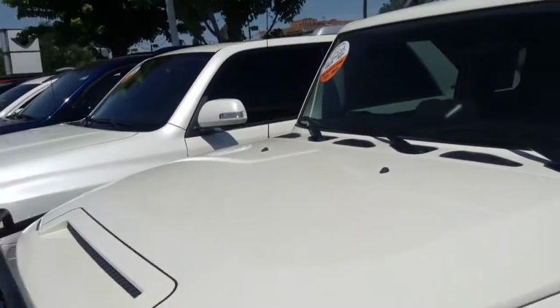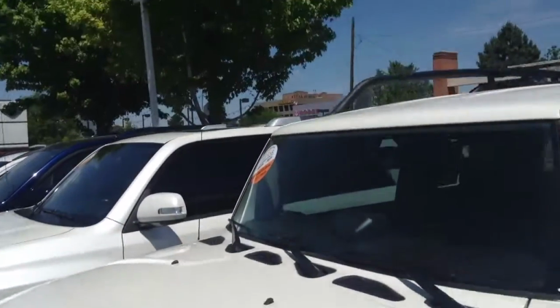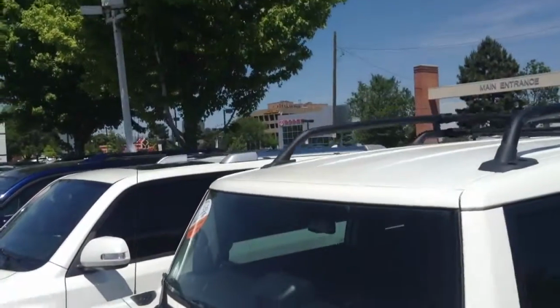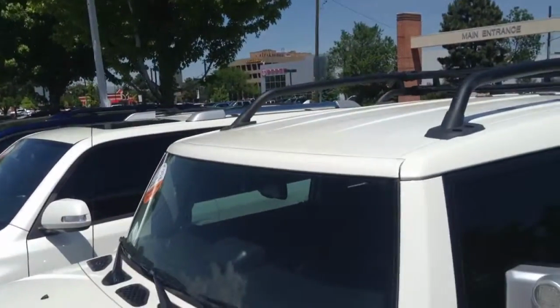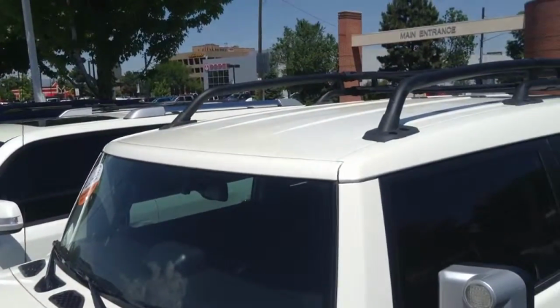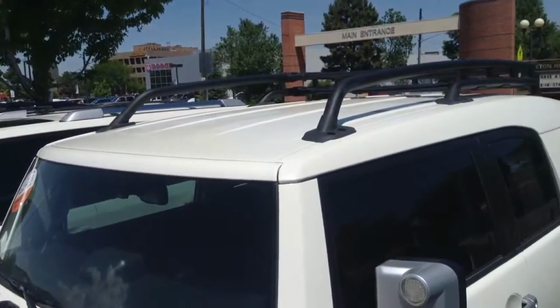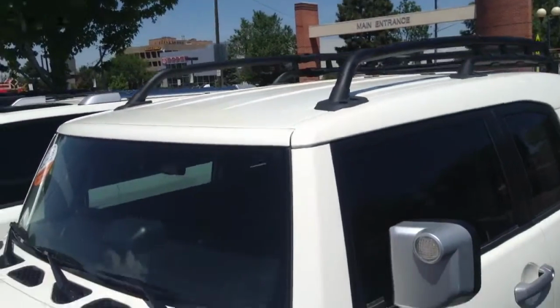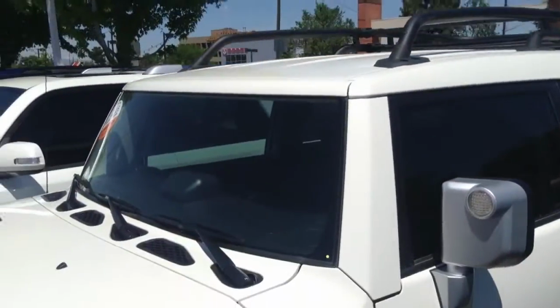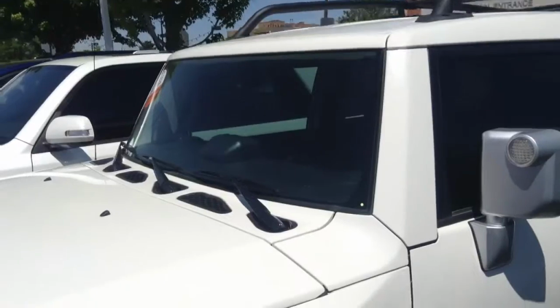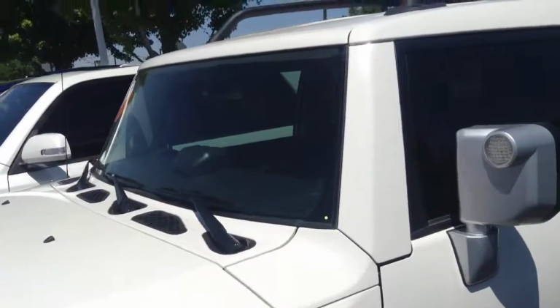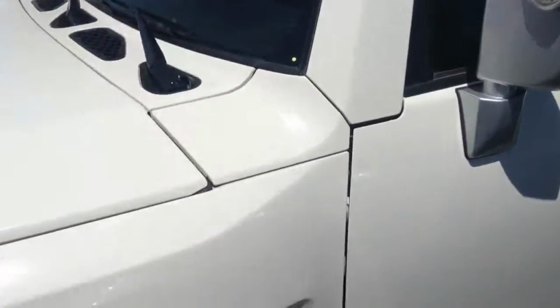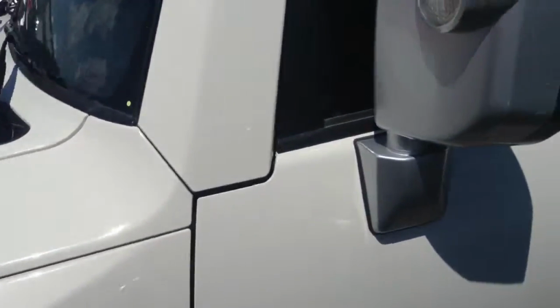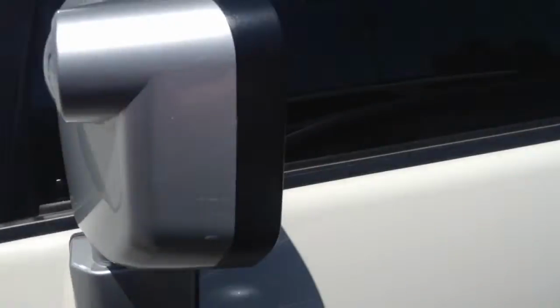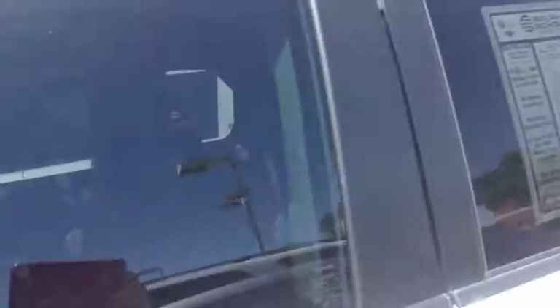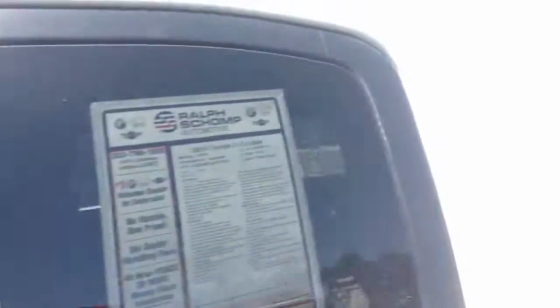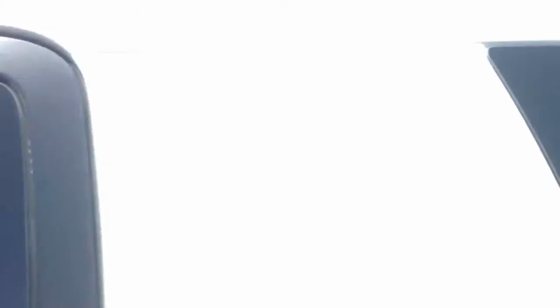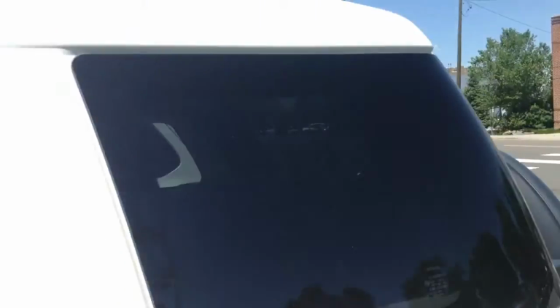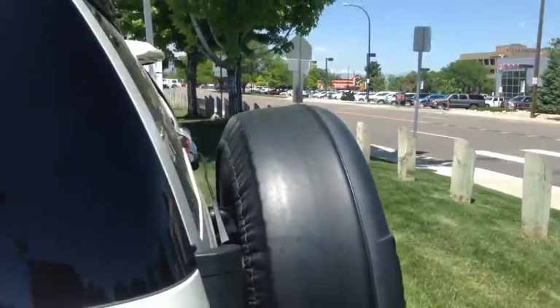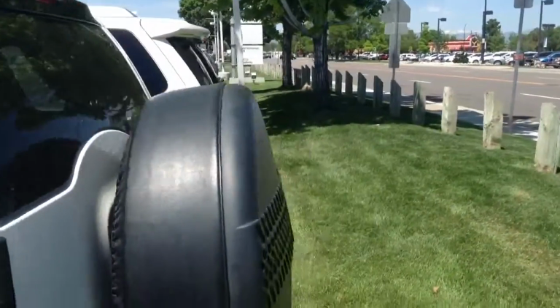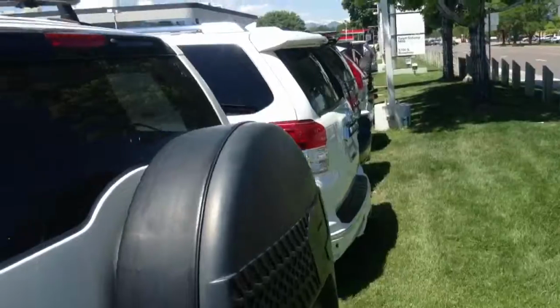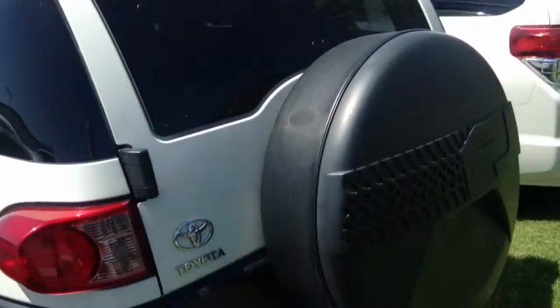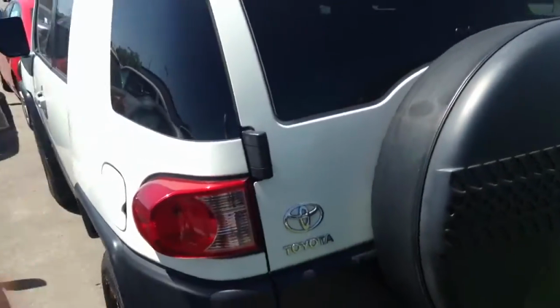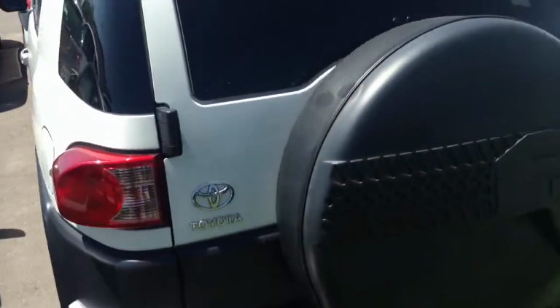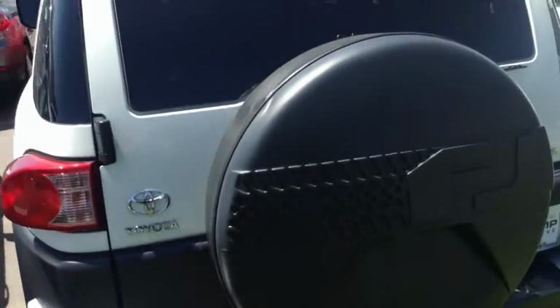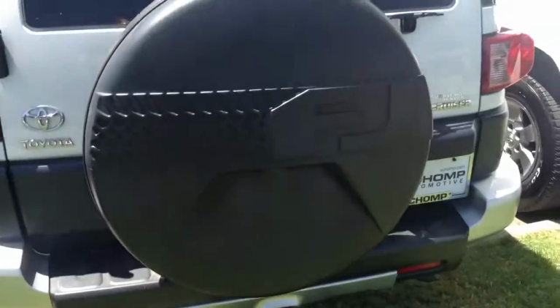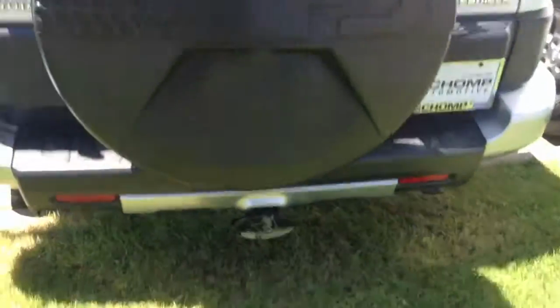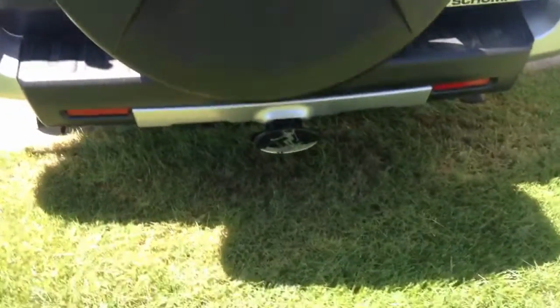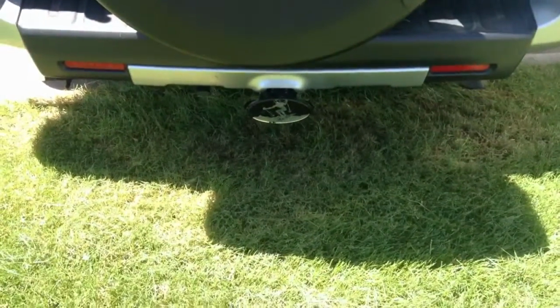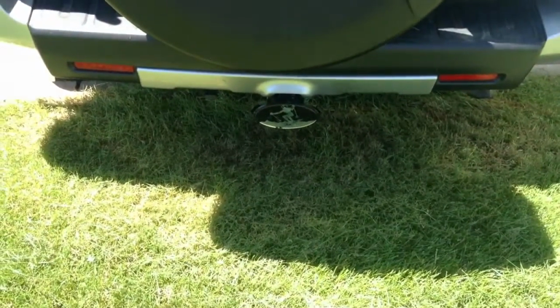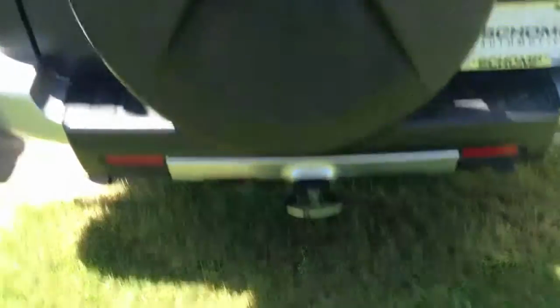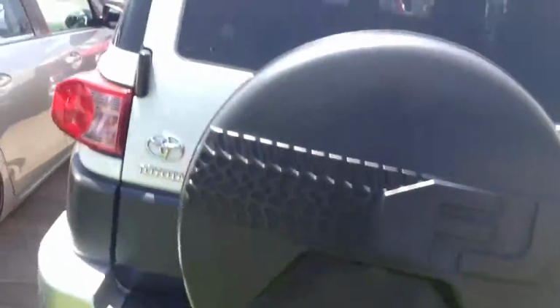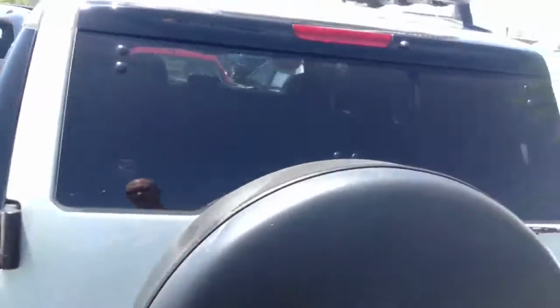You can see the rack on top here. It does not have the running boards. Window tint is included. It does have a hitch down on the bottom, so you can actually tow things.